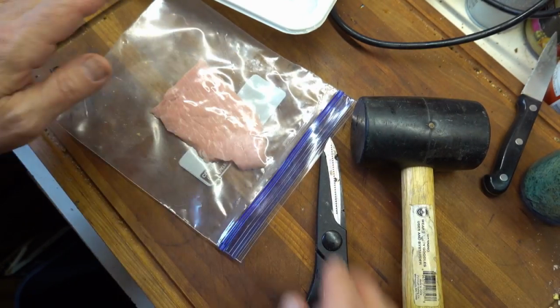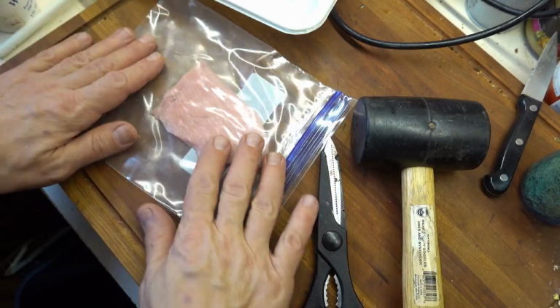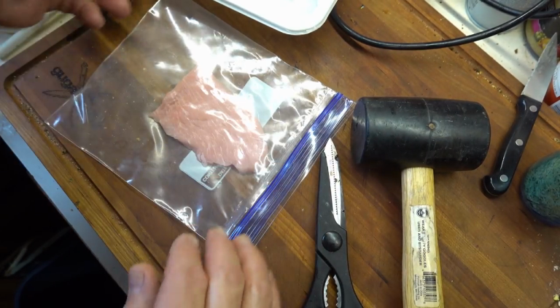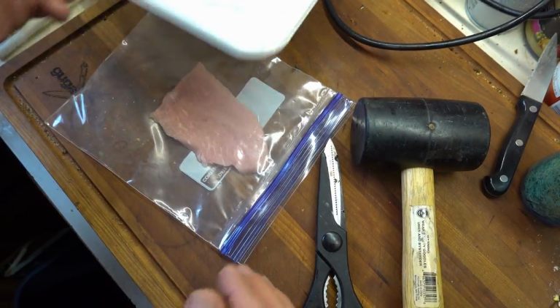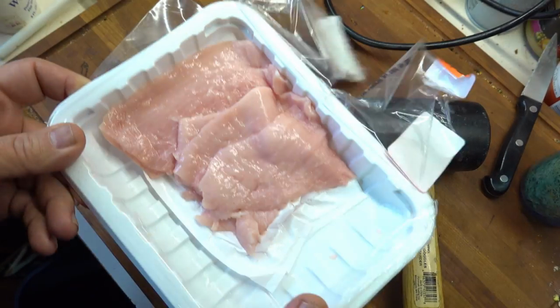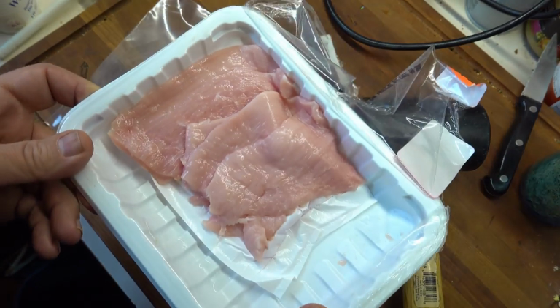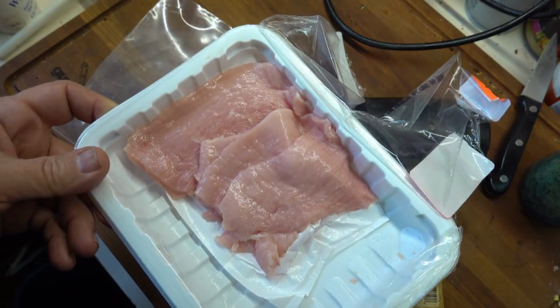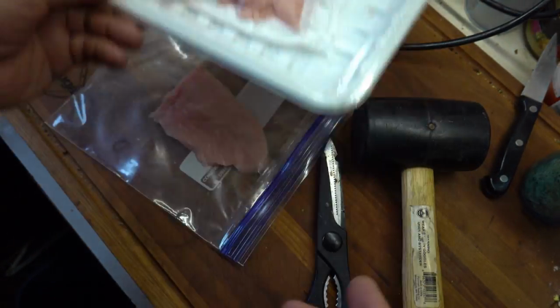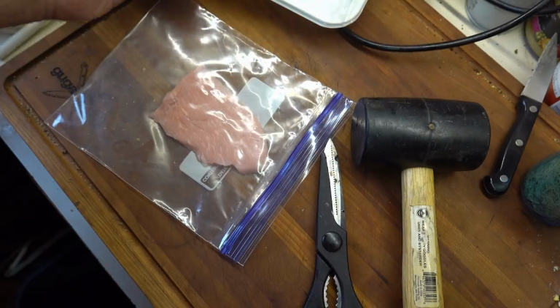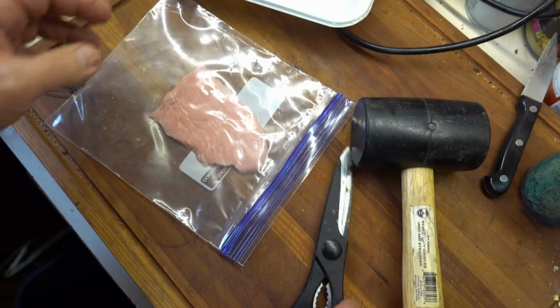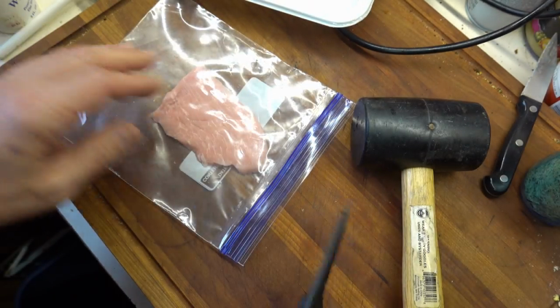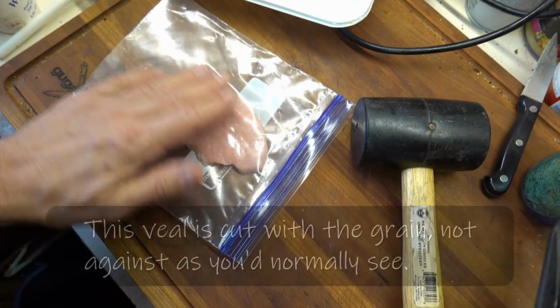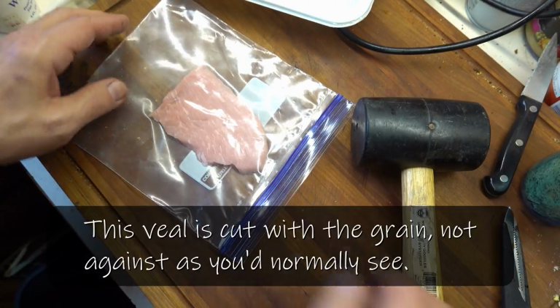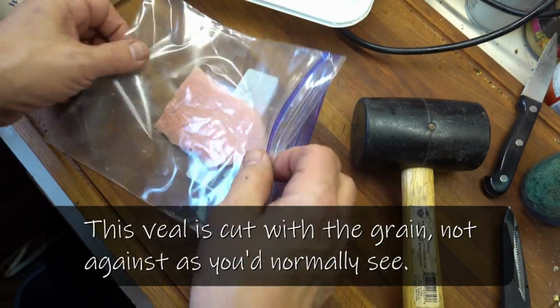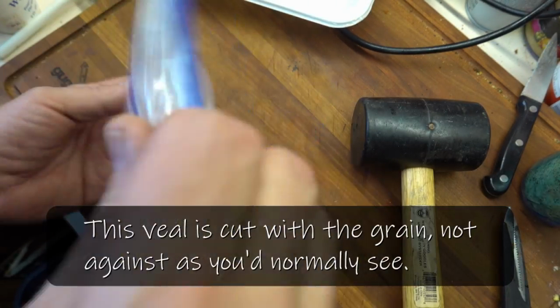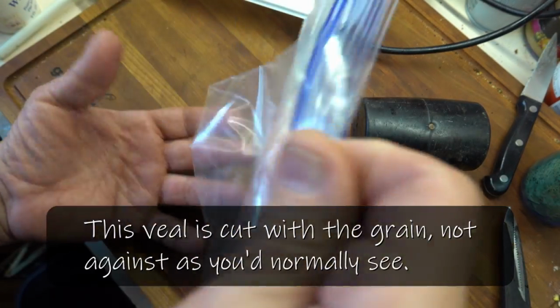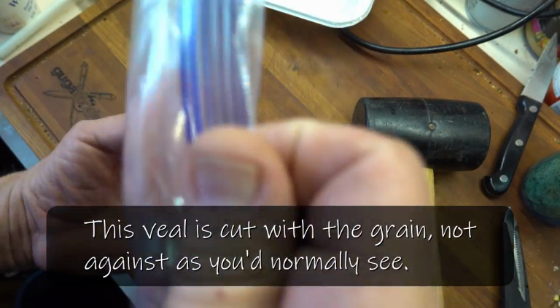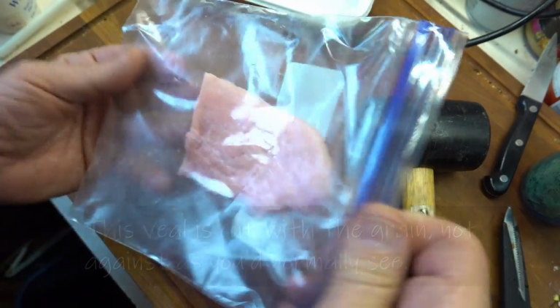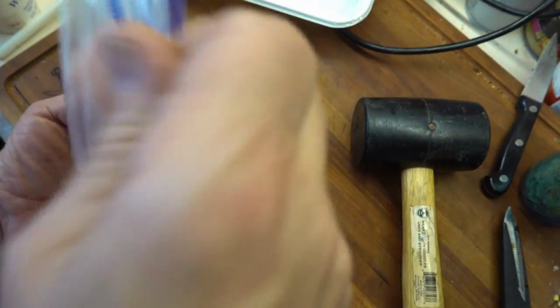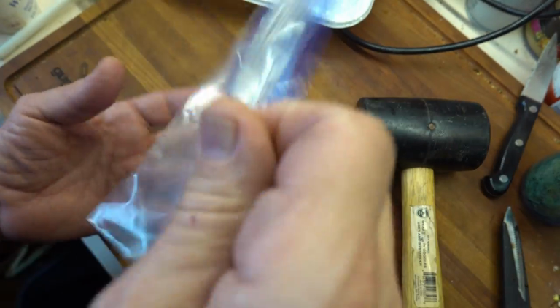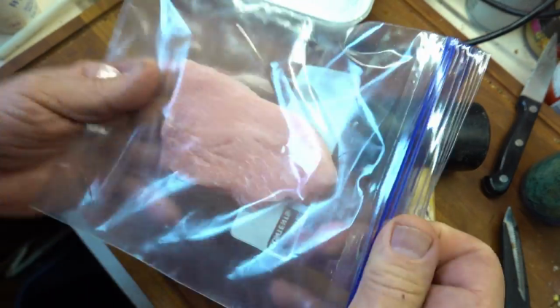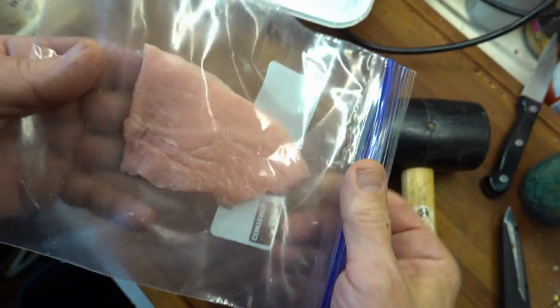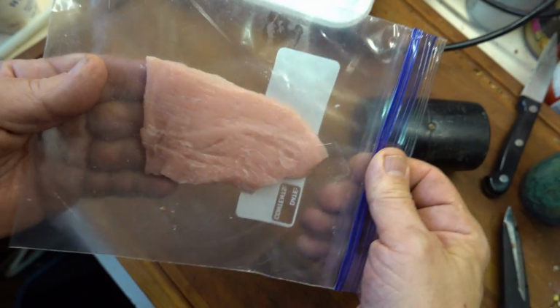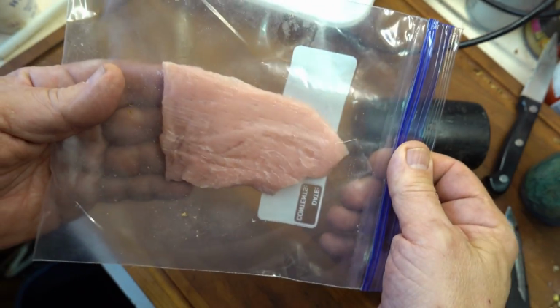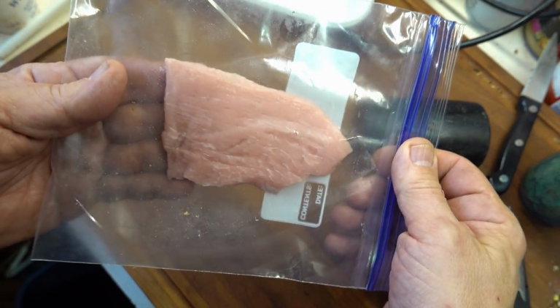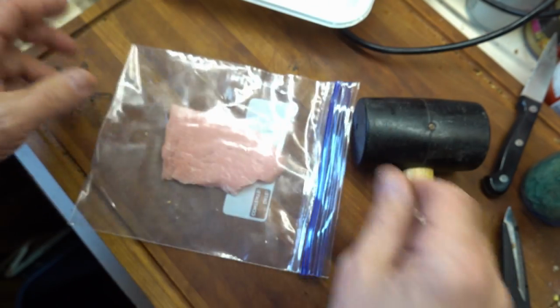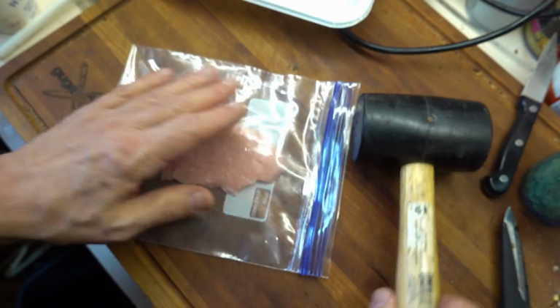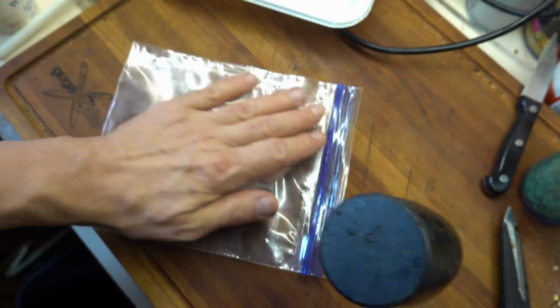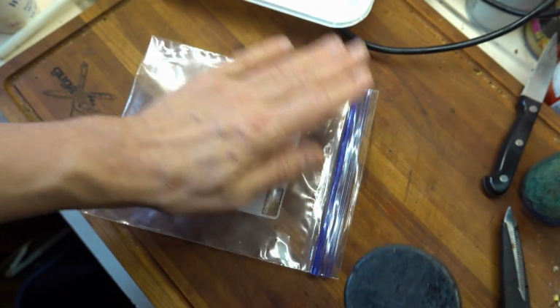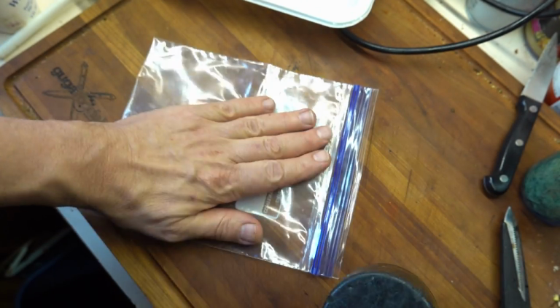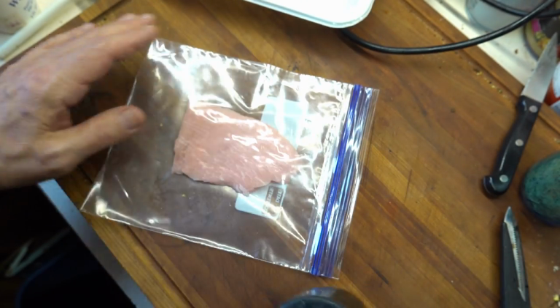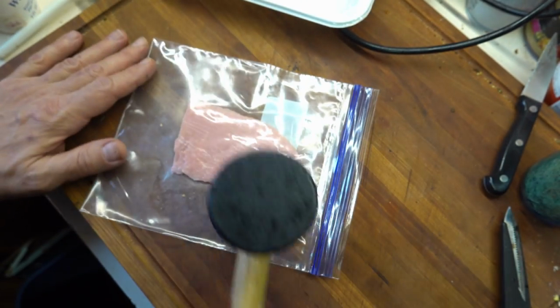Okay, I got veal that was already sliced, ready for scallopini, and it comes in pieces about yay big. So, put it in a plastic bag.